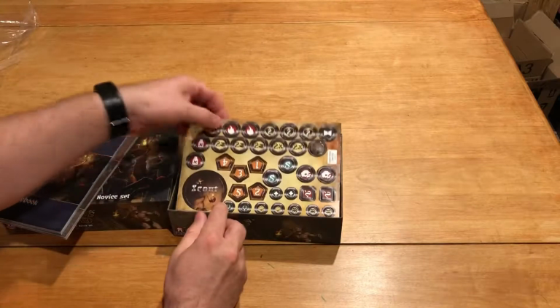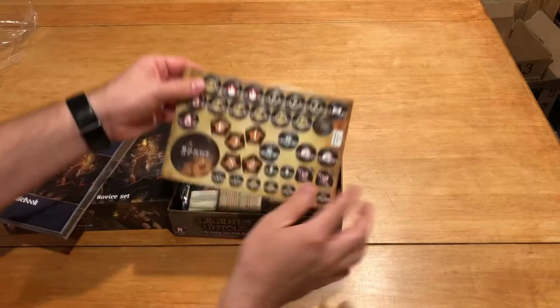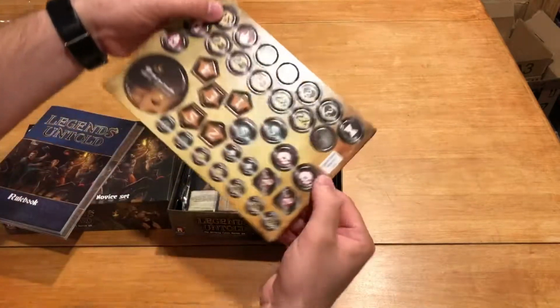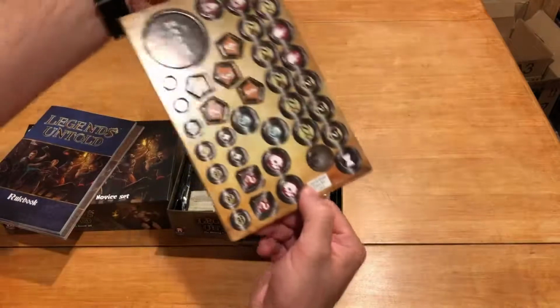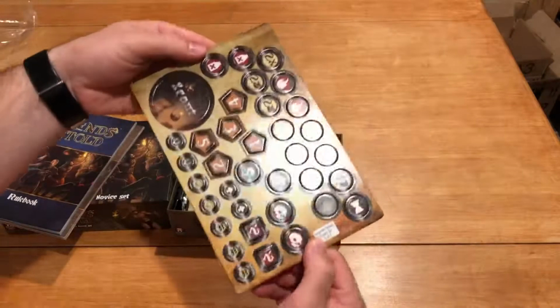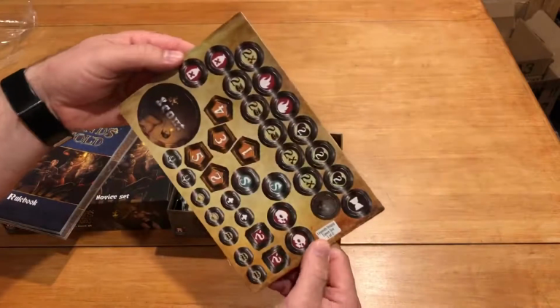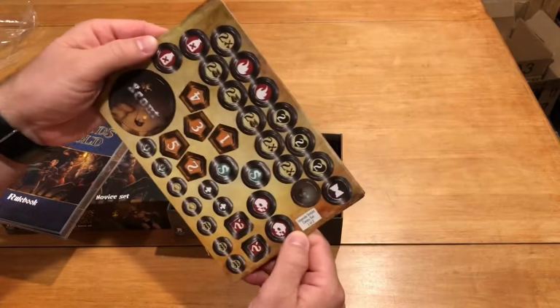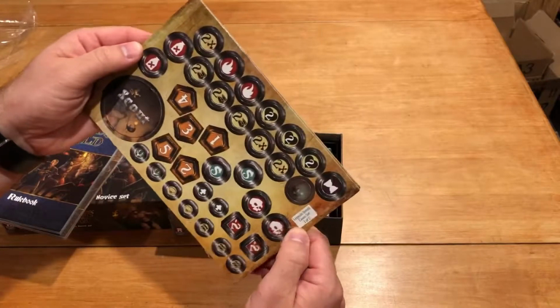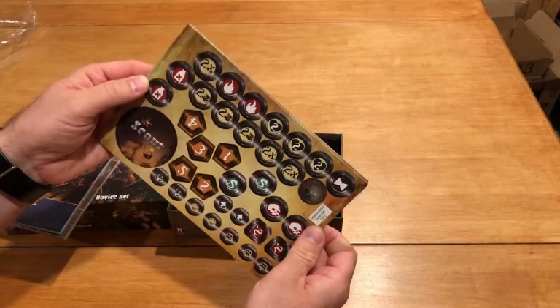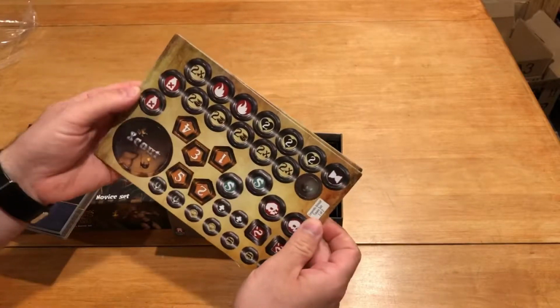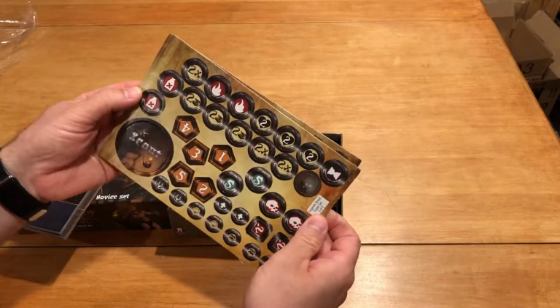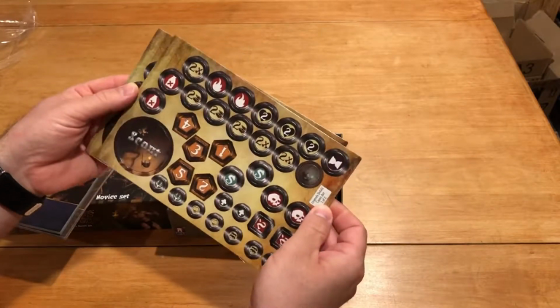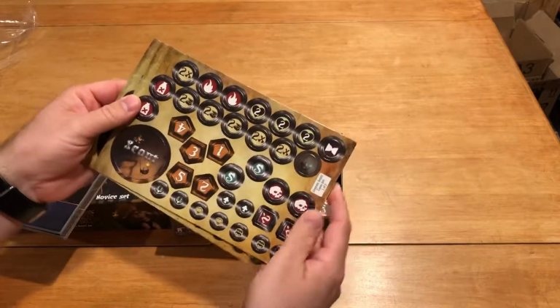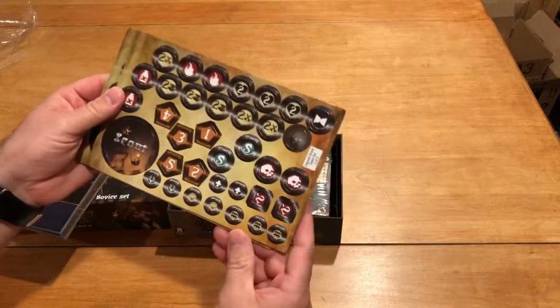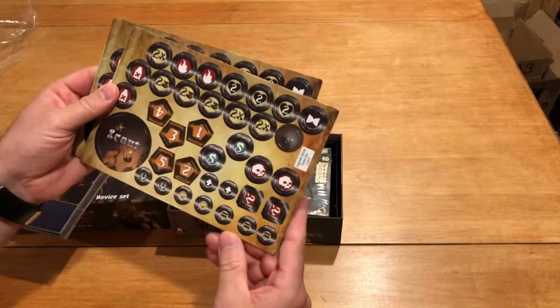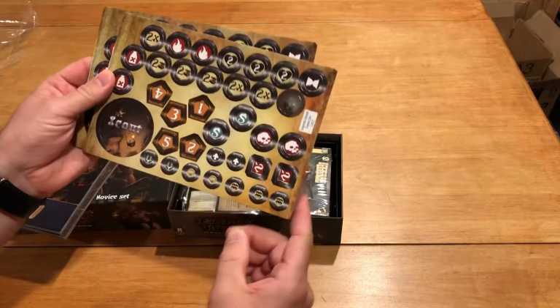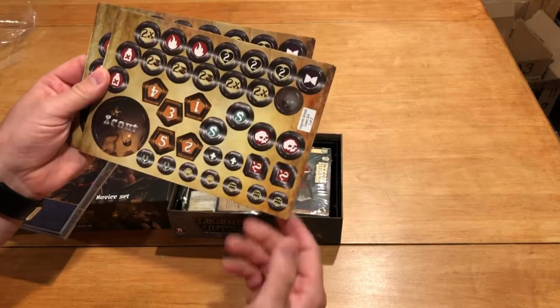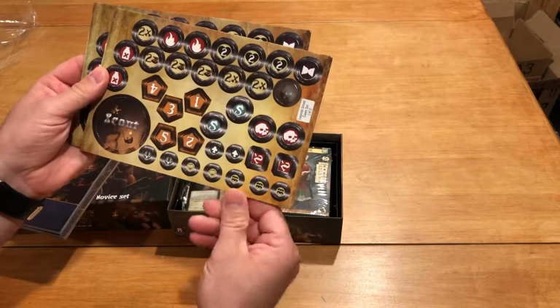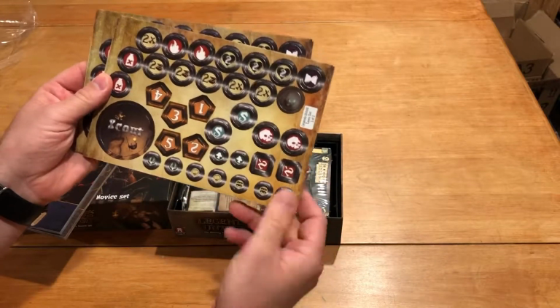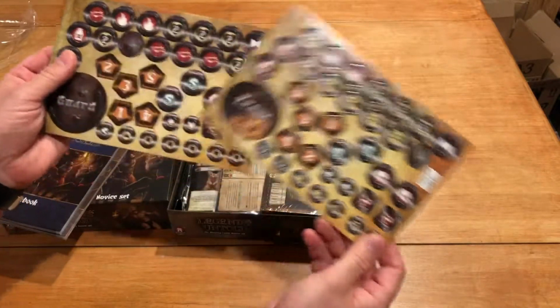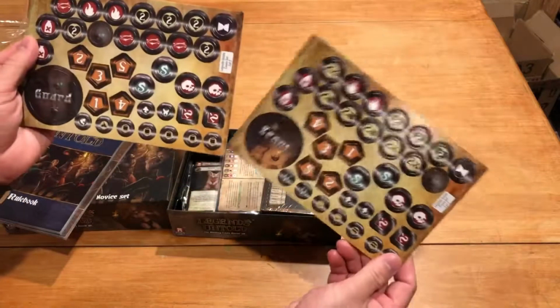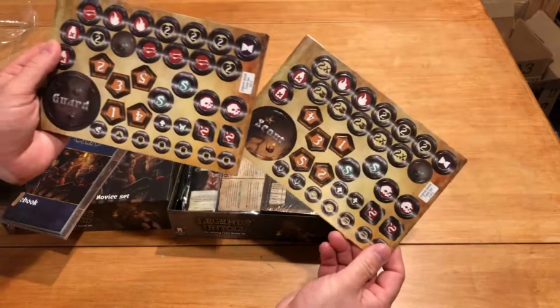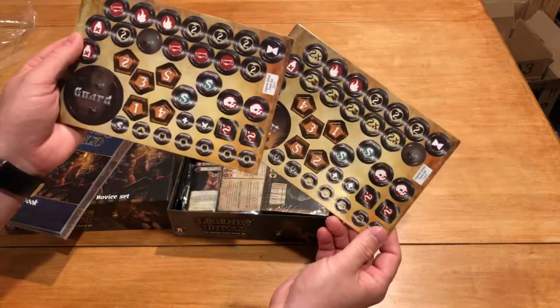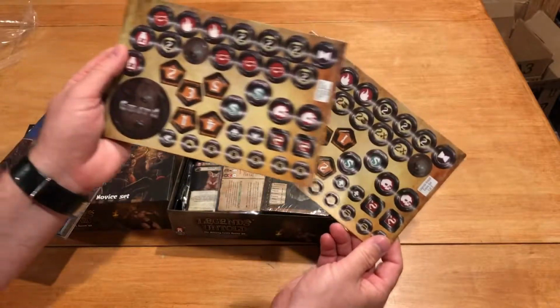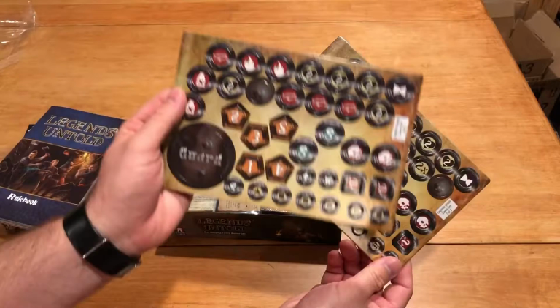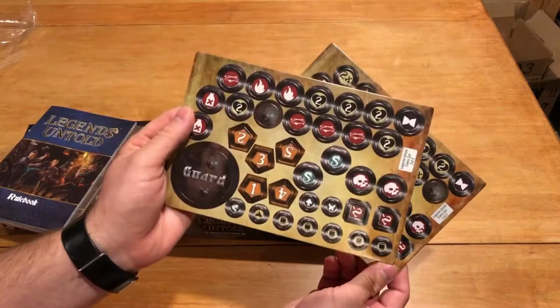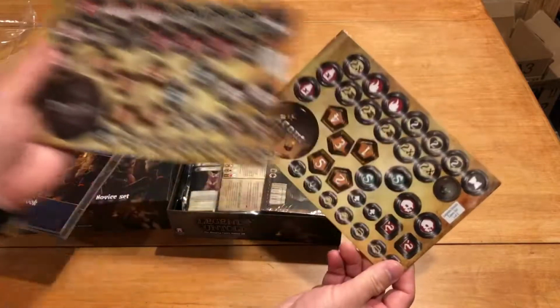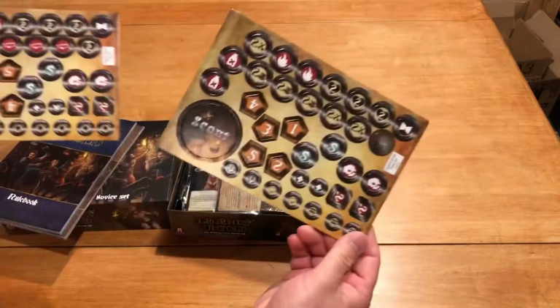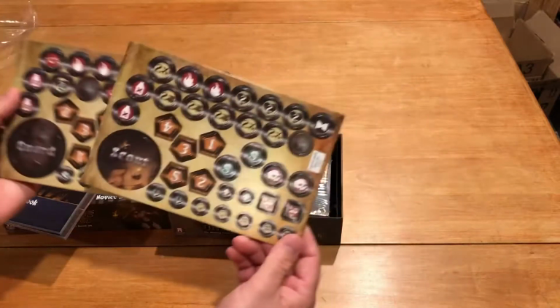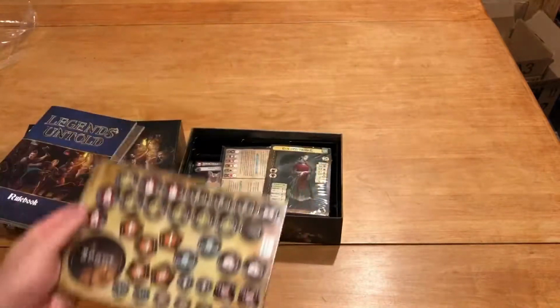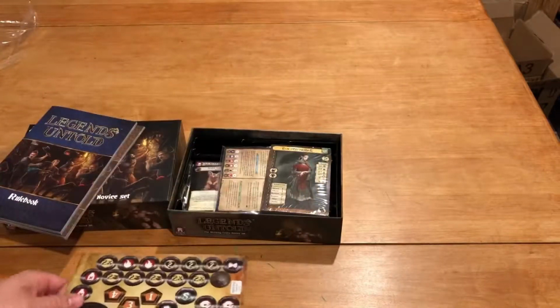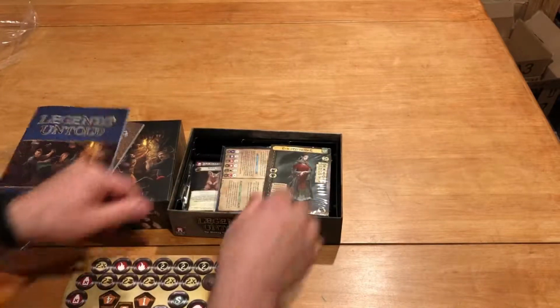And then our two punch sheets. I love when they say one of two, so I don't have to worry about it — because if any of you know my luck from some of my other videos, I have some bad luck when it comes to game components being missing. So we've got two punch sheets there.